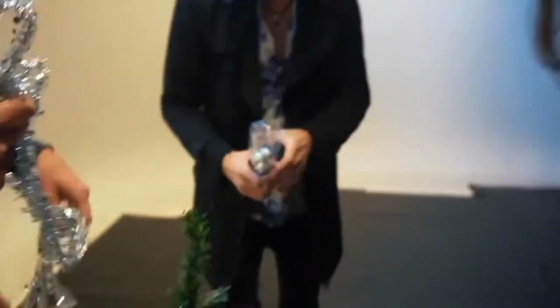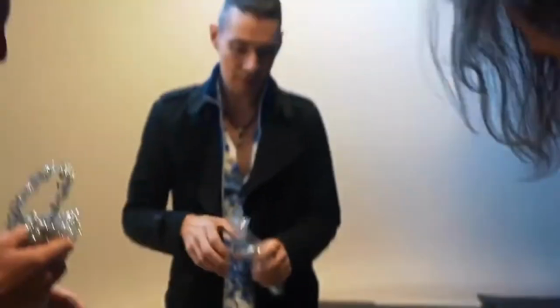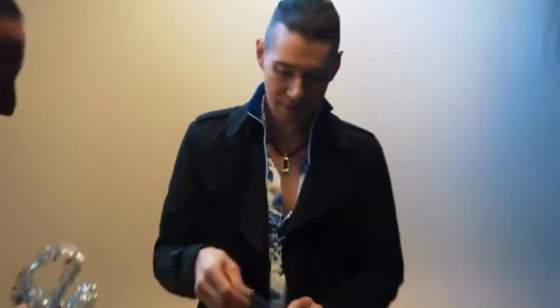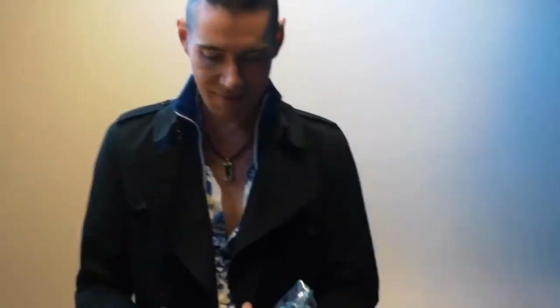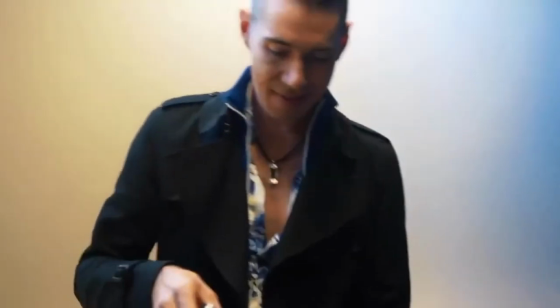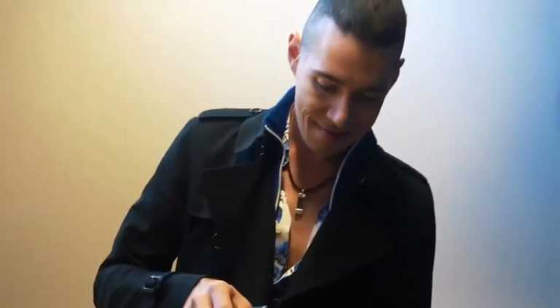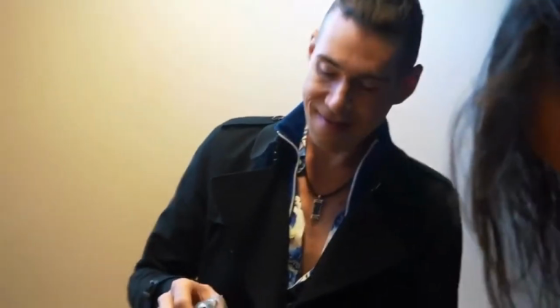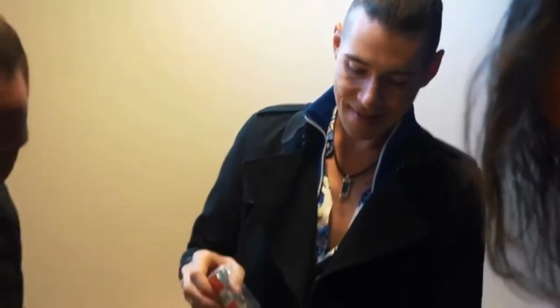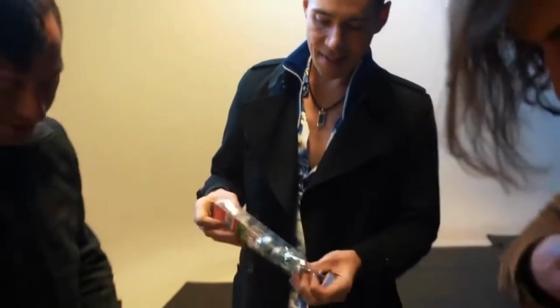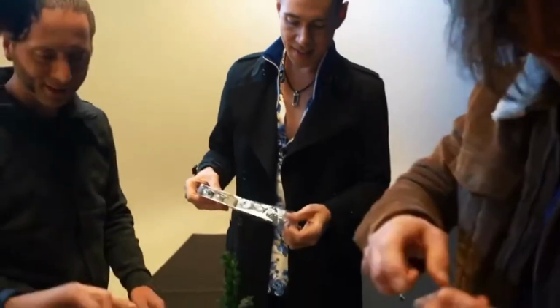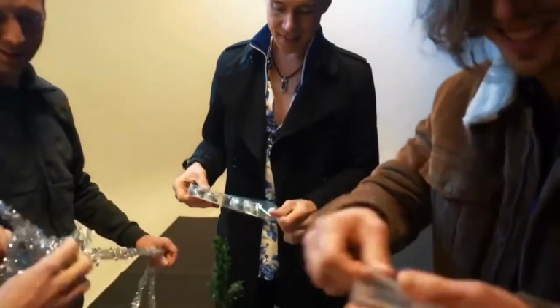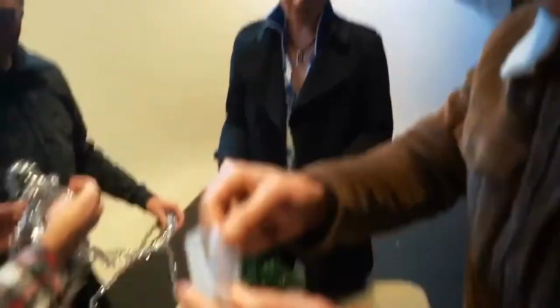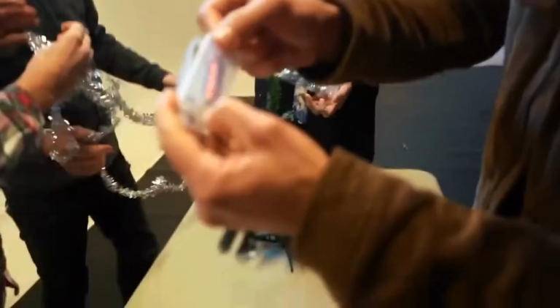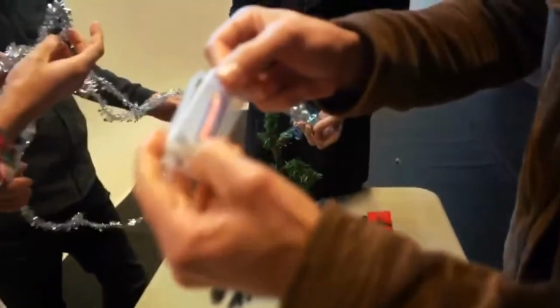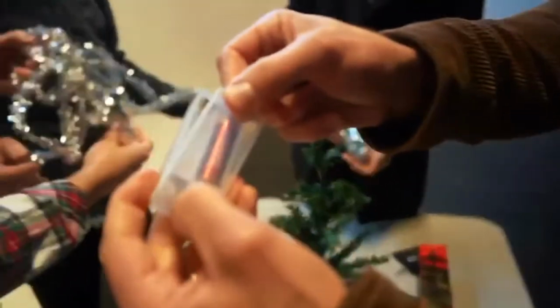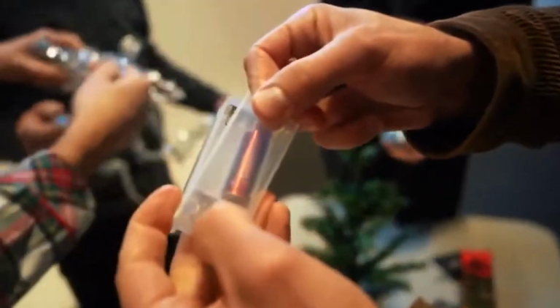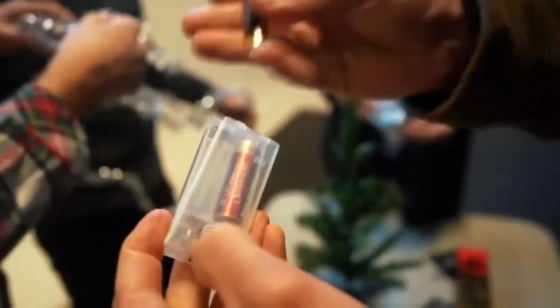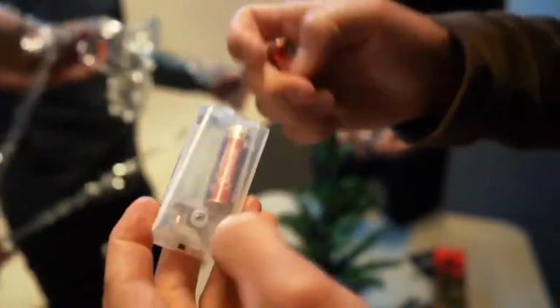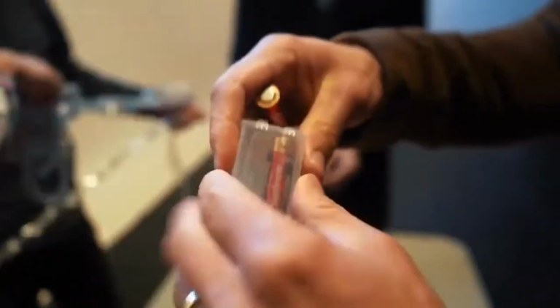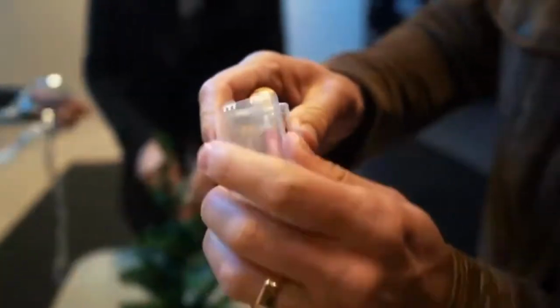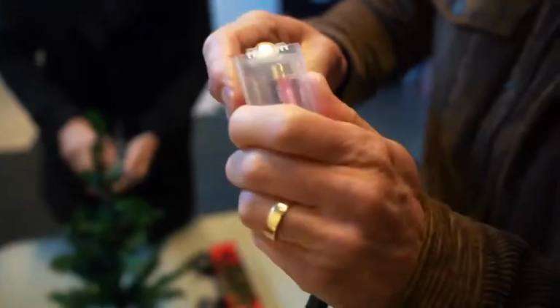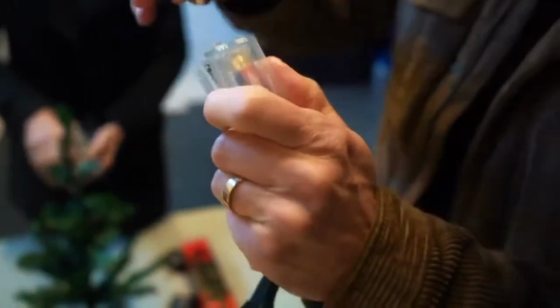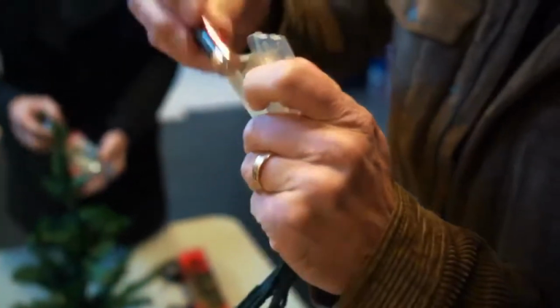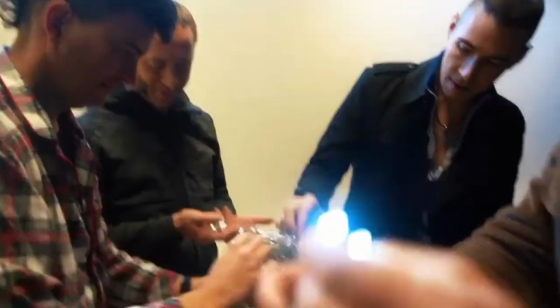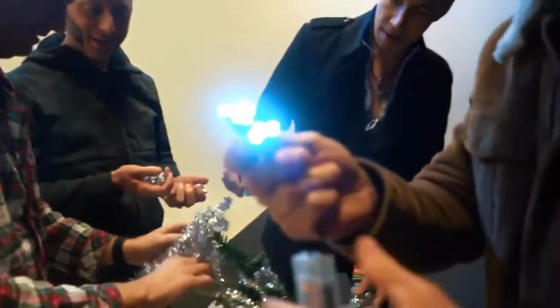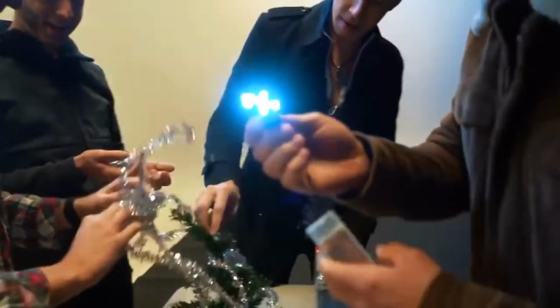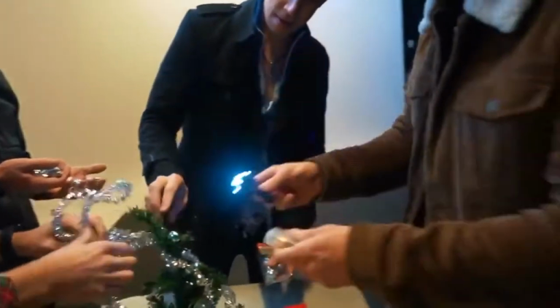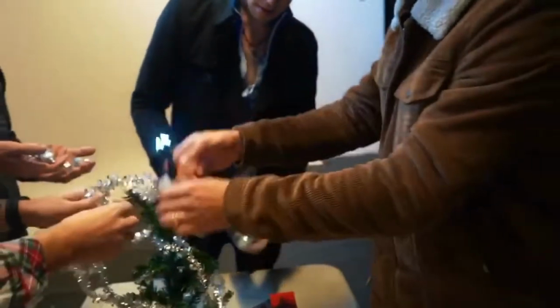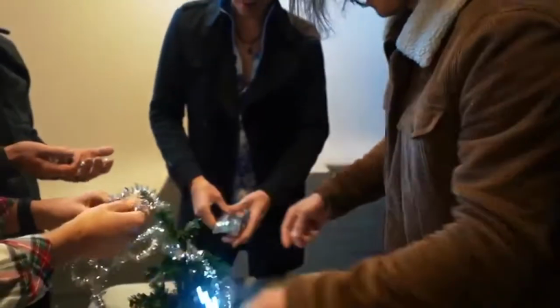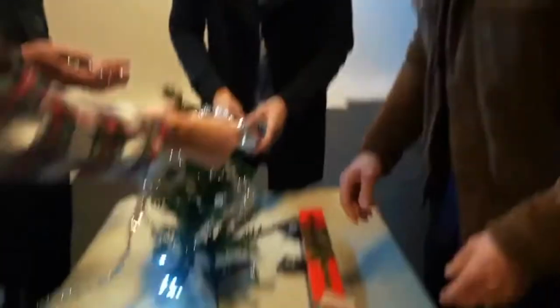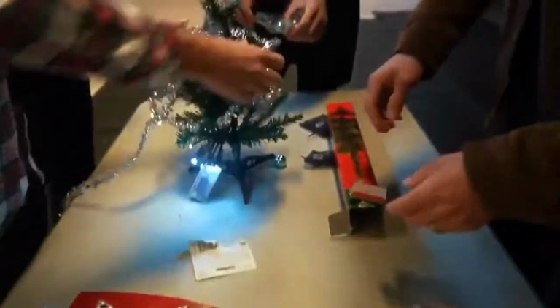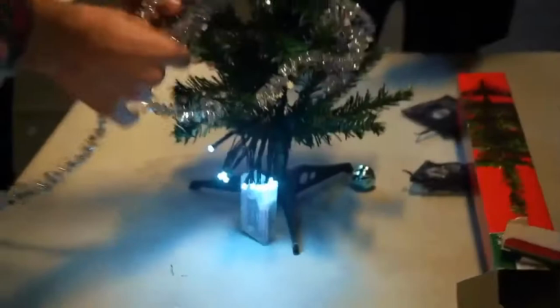I can't untangle this. No, no, no, no. You see this? There's a screw that's preventing me from inserting this battery where it needs to go. Trust me. You can't get anything out of it.